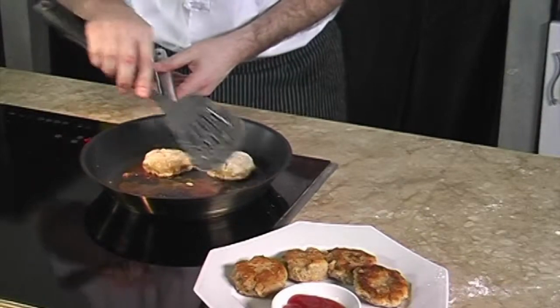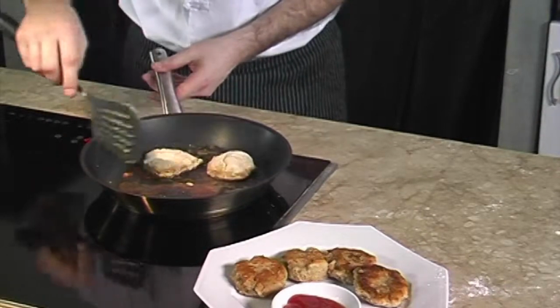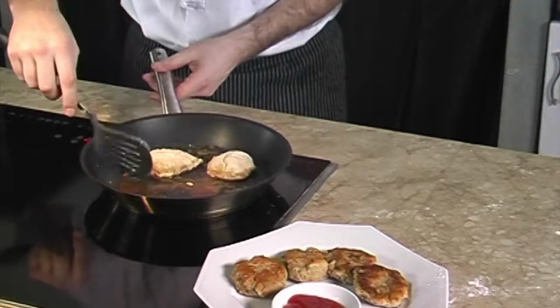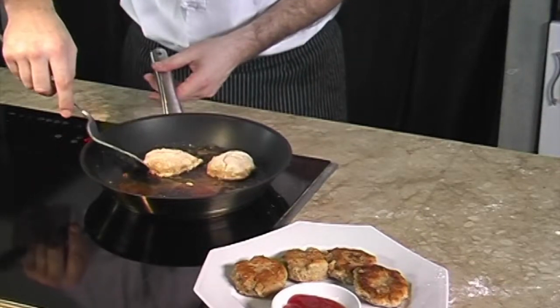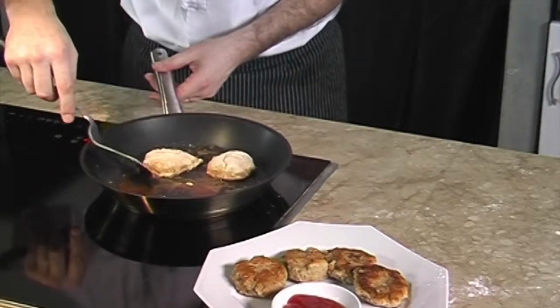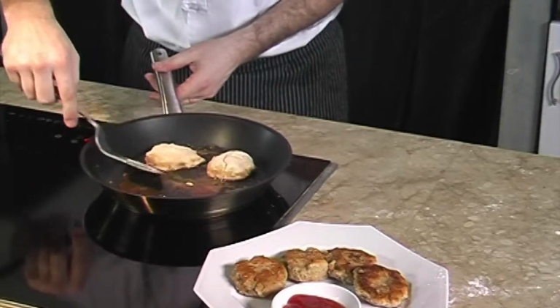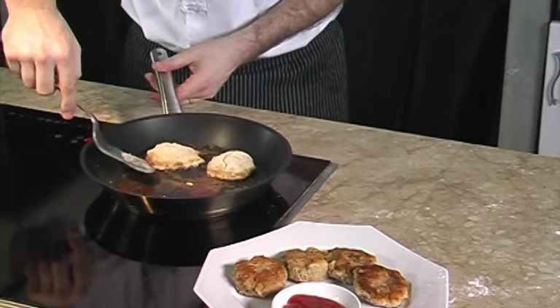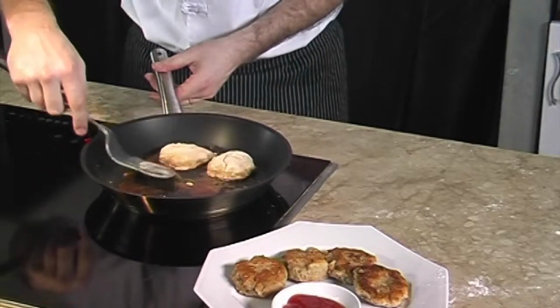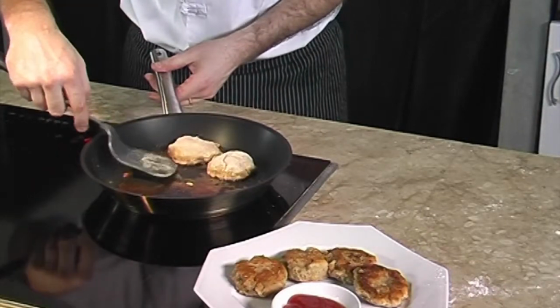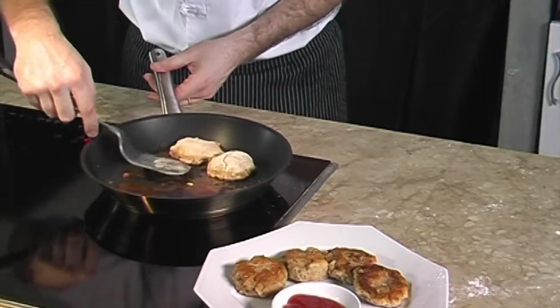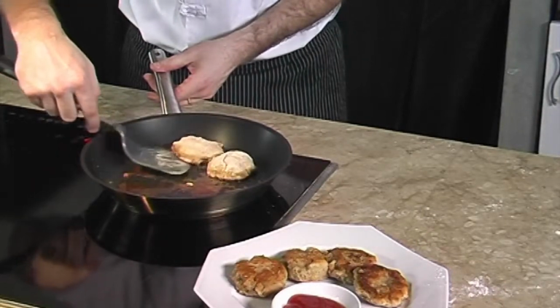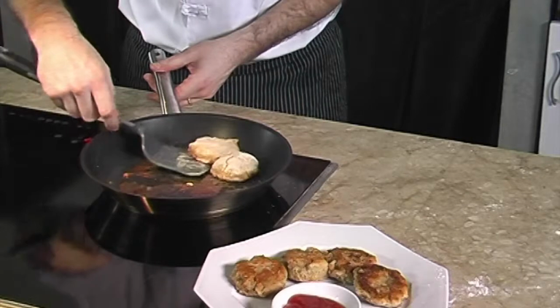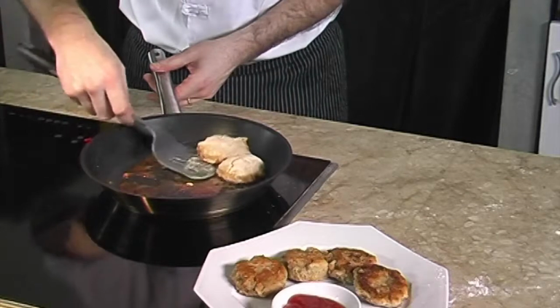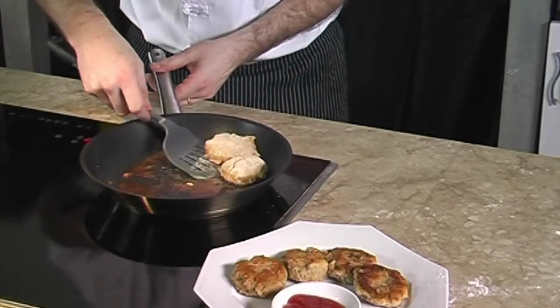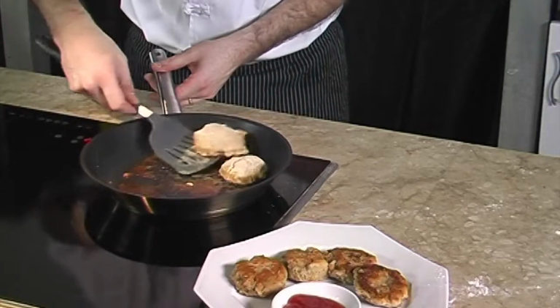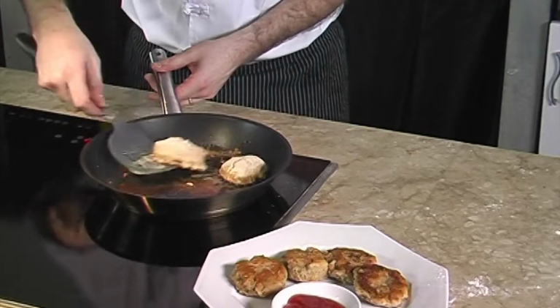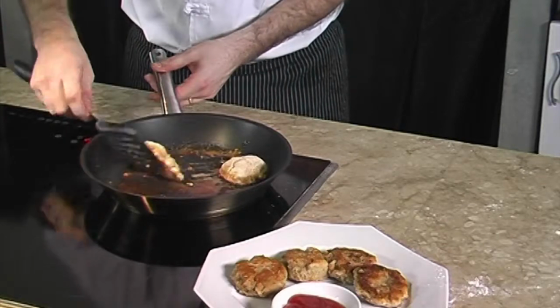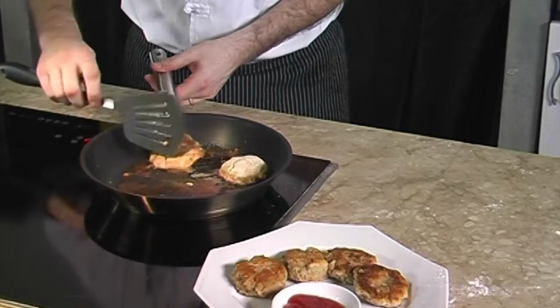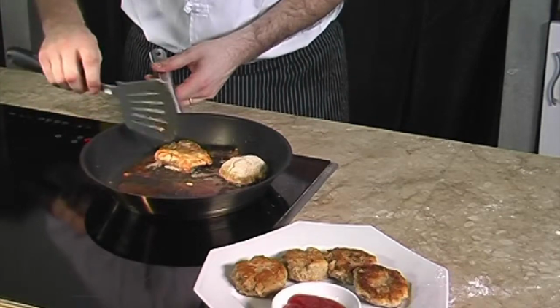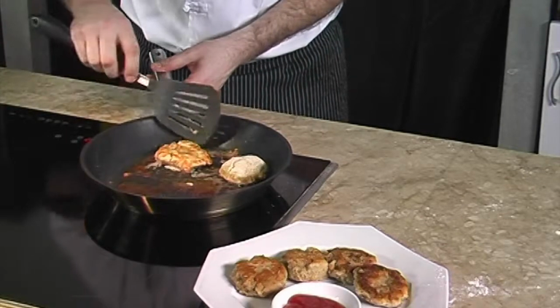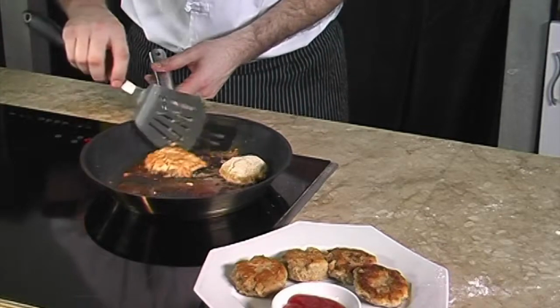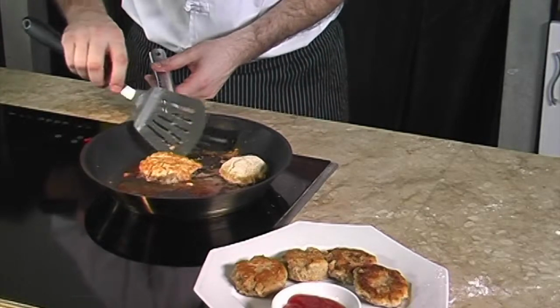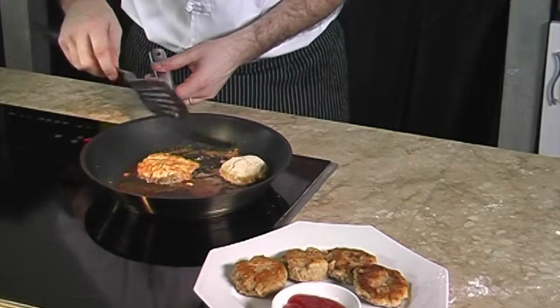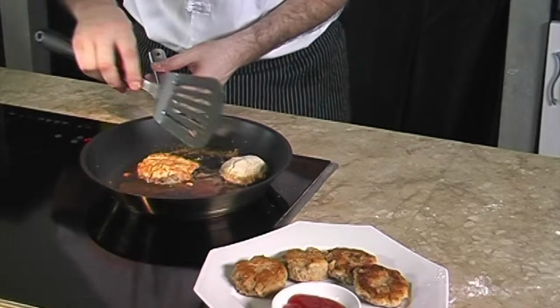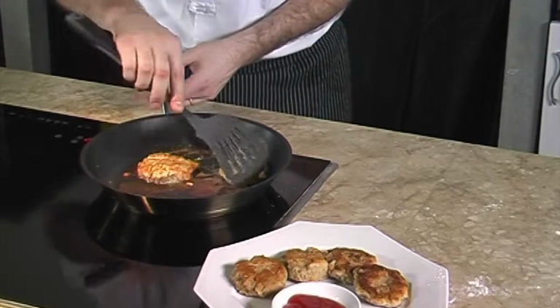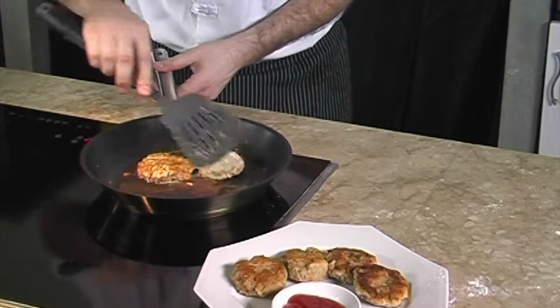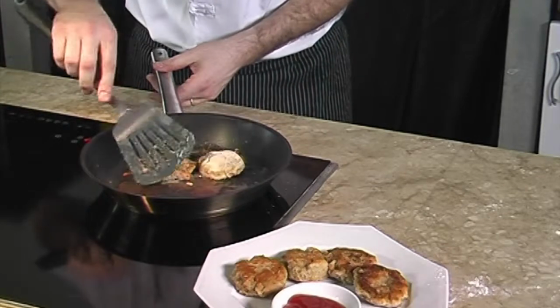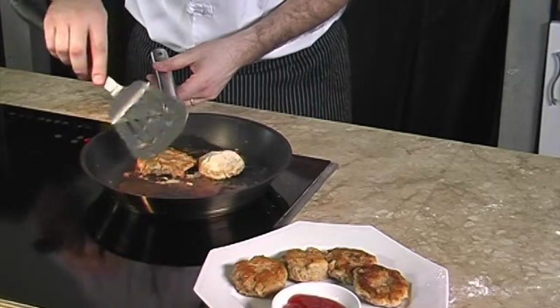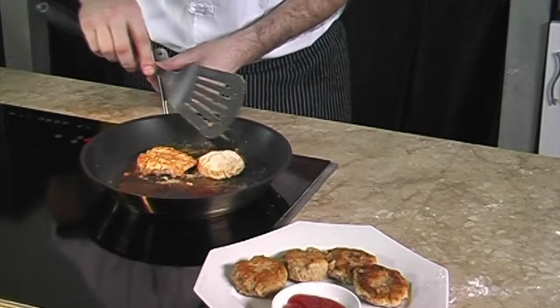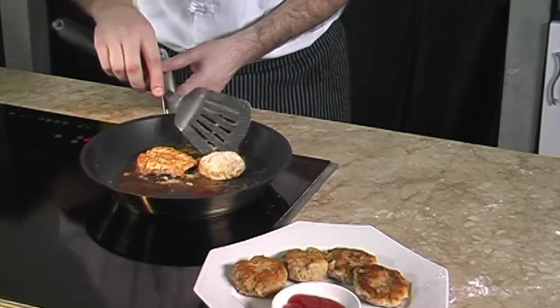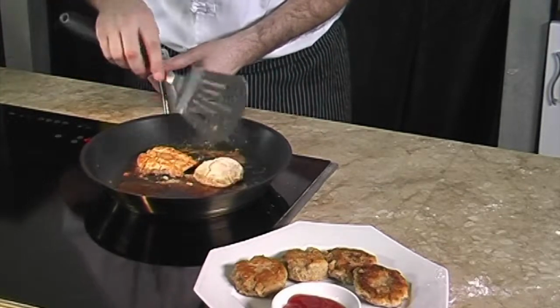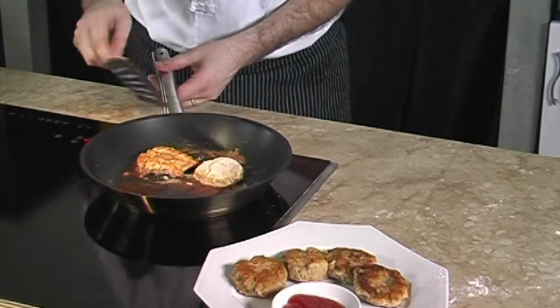We fry the nuggets until they are a light golden brown color, then pat them dry on a kitchen towel as we do not want the nuggets to be too oily.